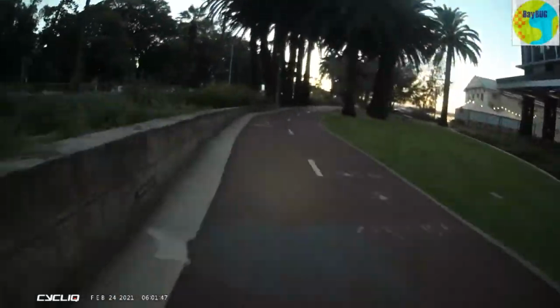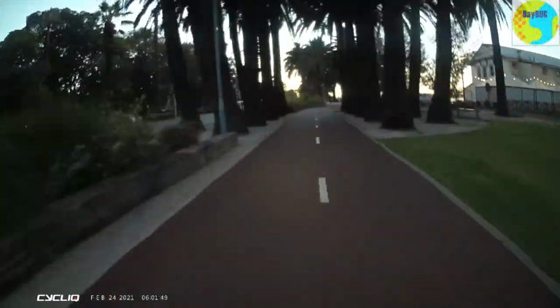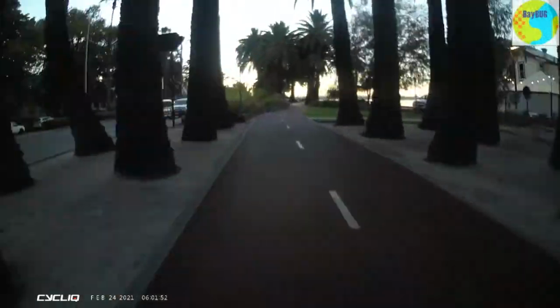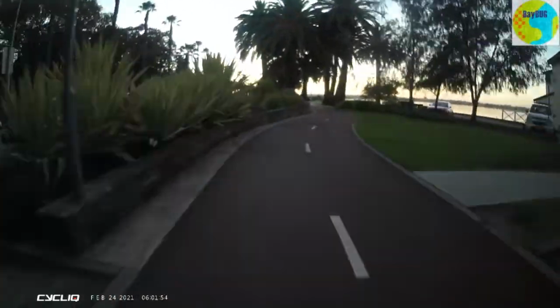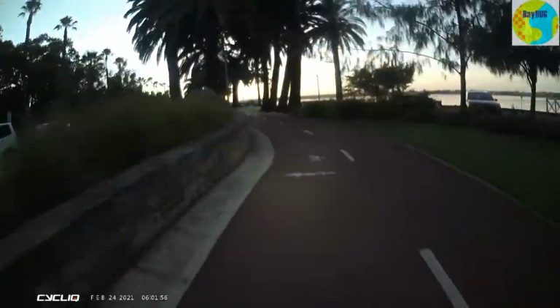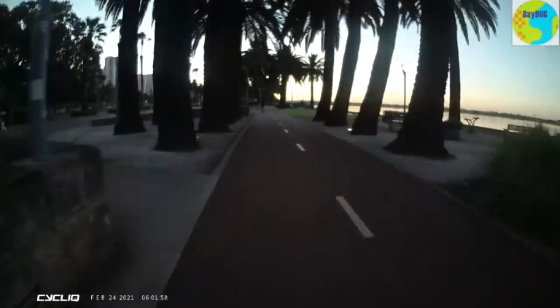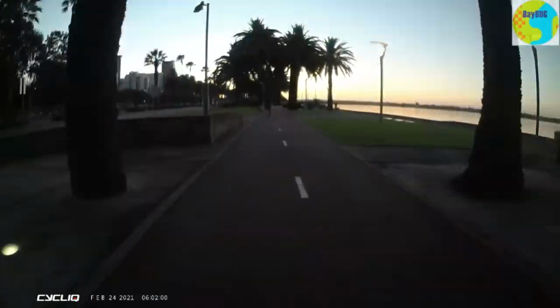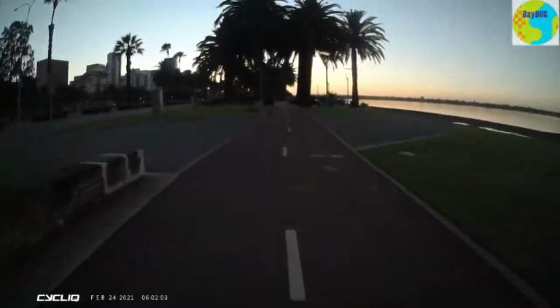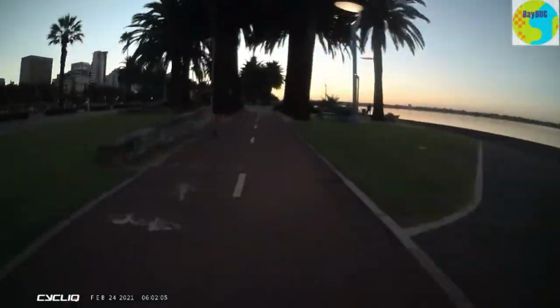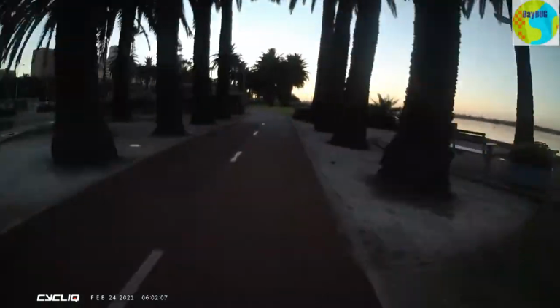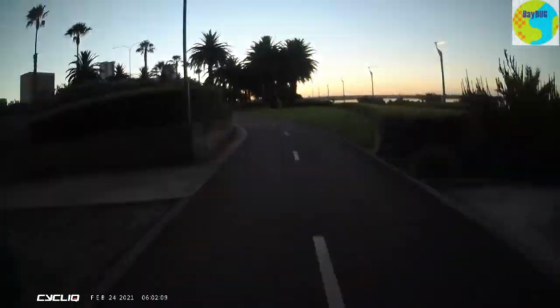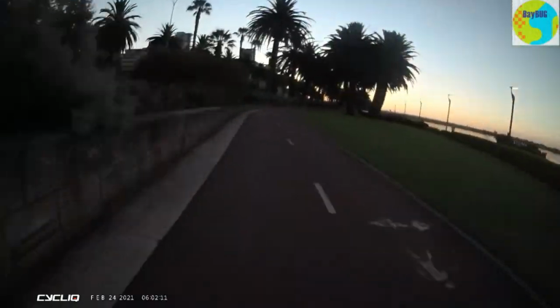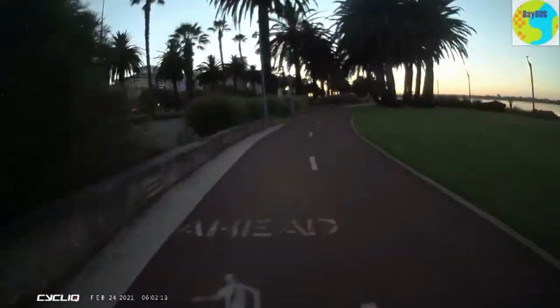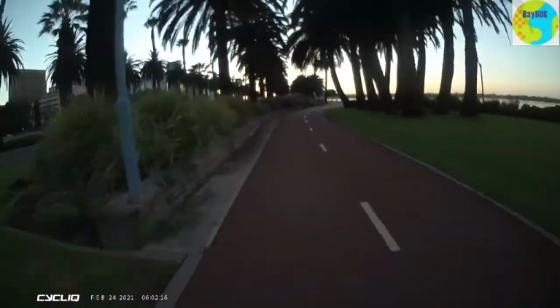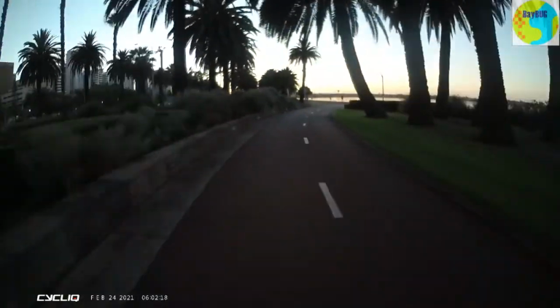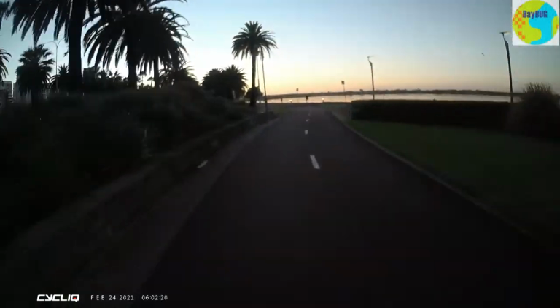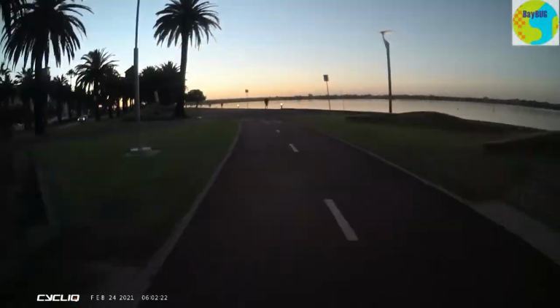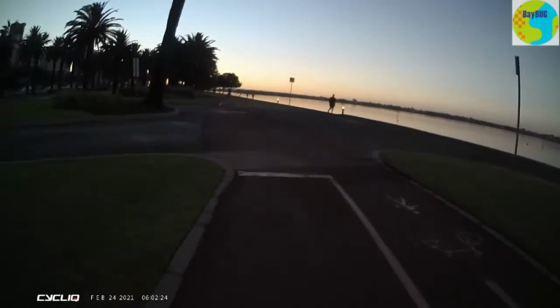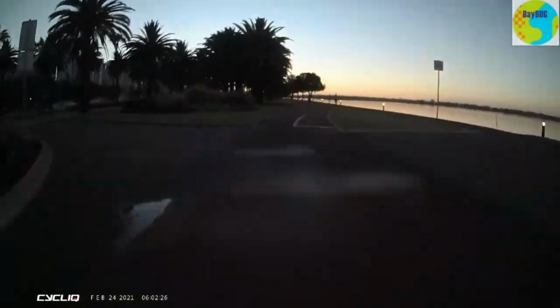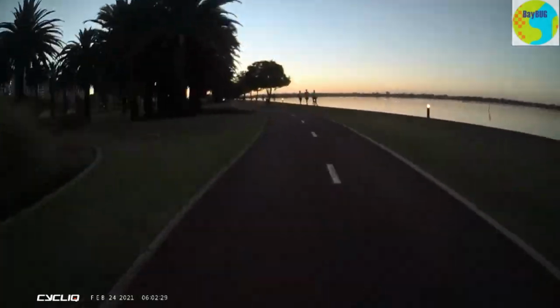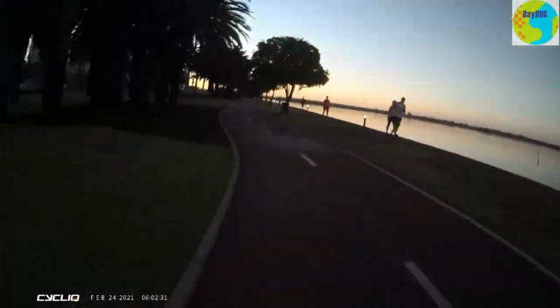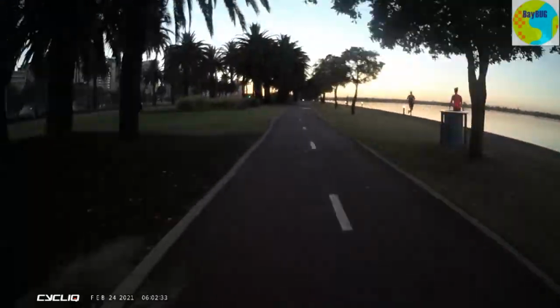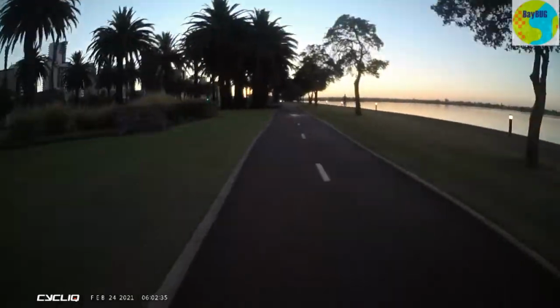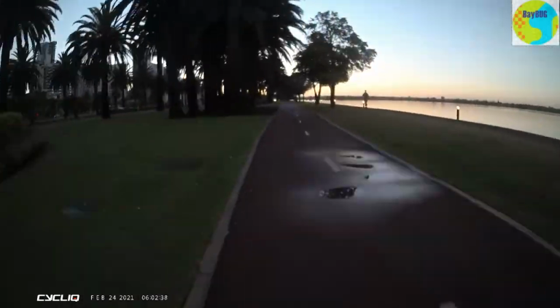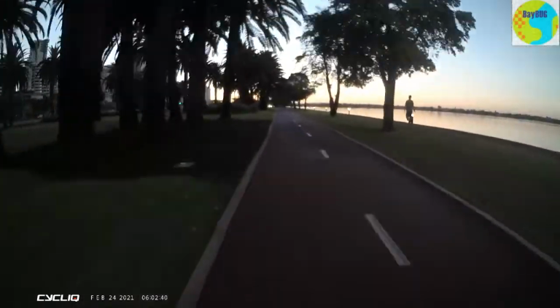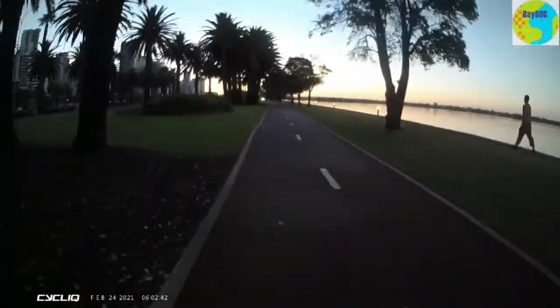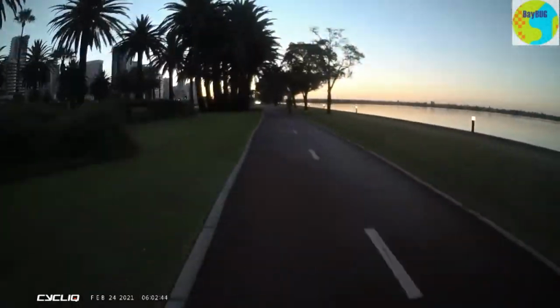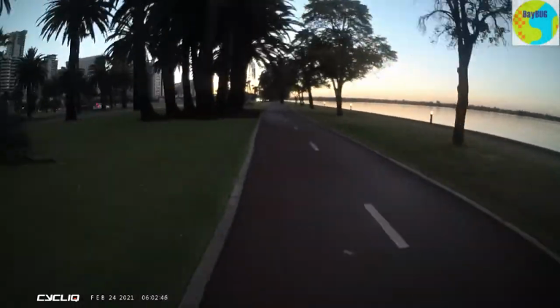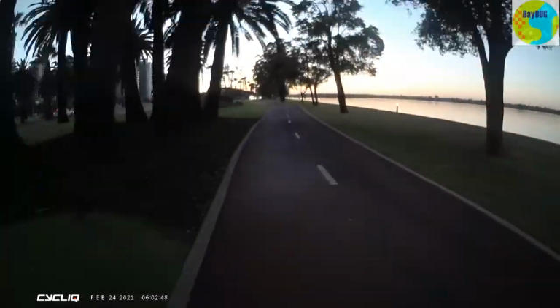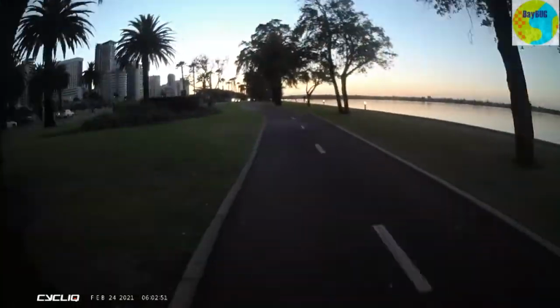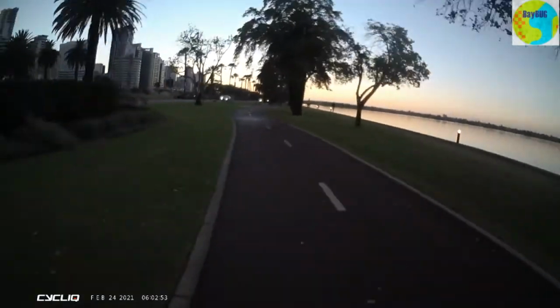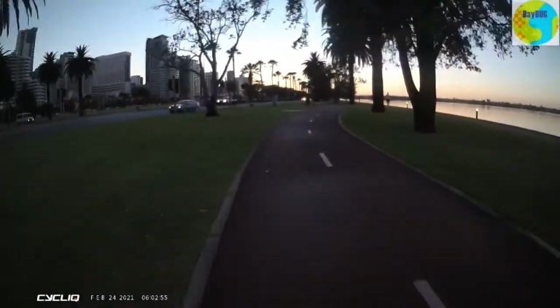They've got these nice palm trees which unfortunately narrow the path a little bit, but hey, it looks good. We'll just zoom around here for a little bit just looking at this sunrise because it was pretty good.